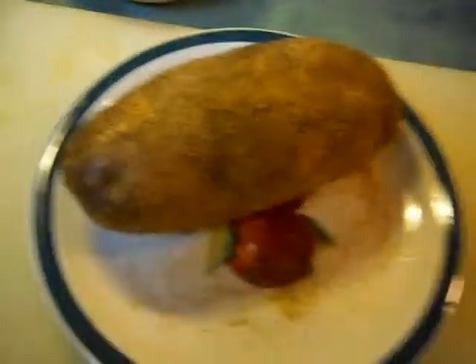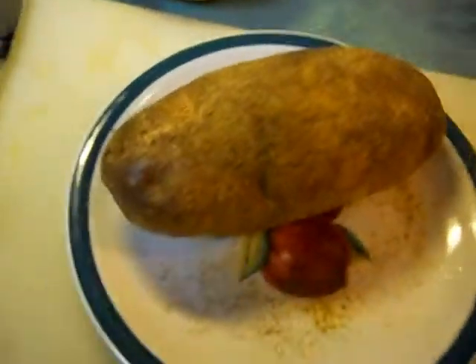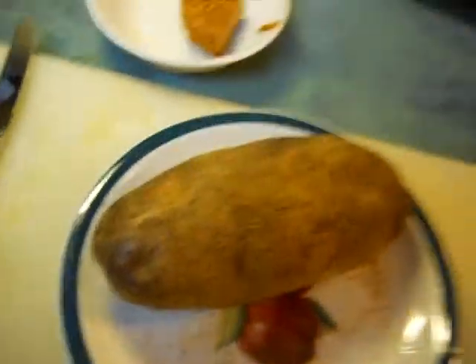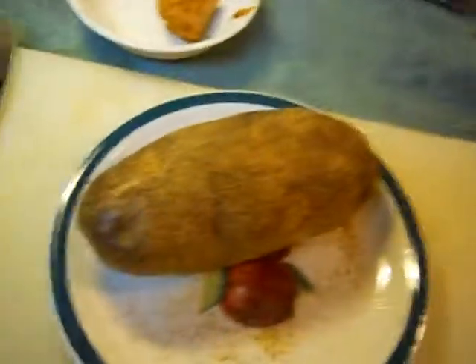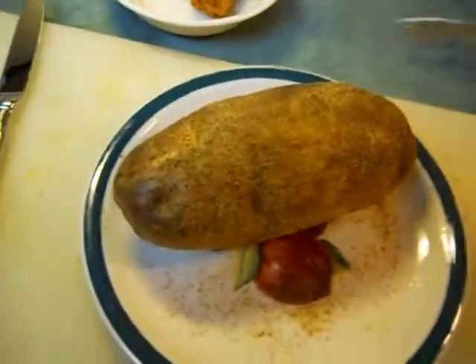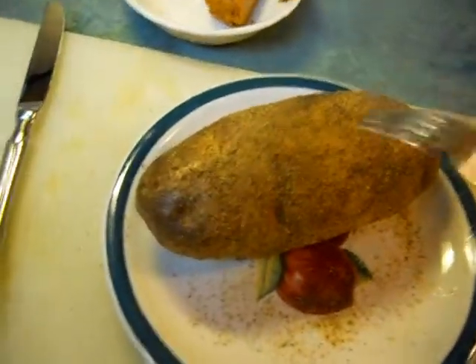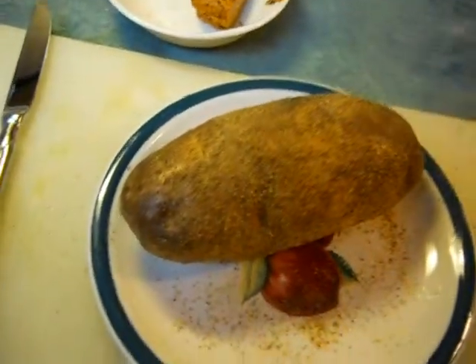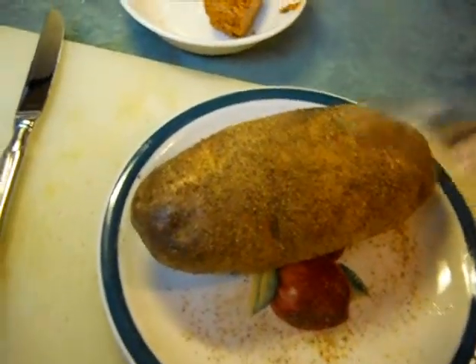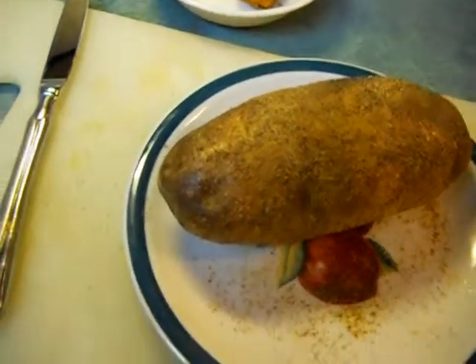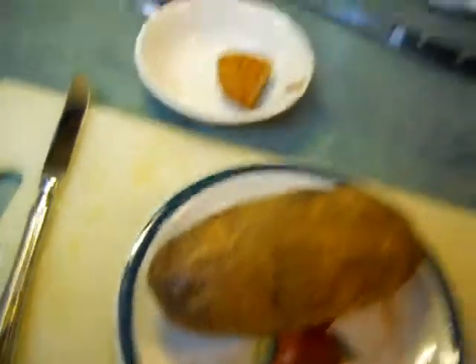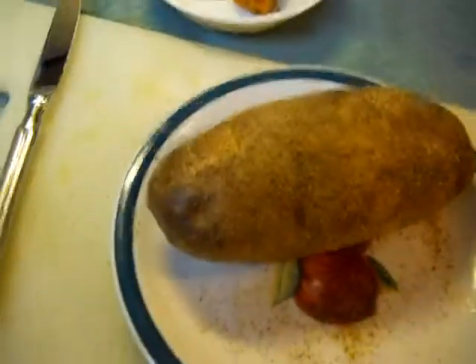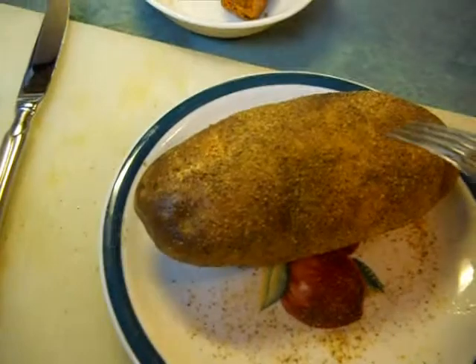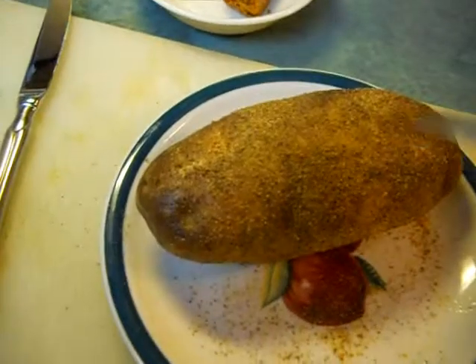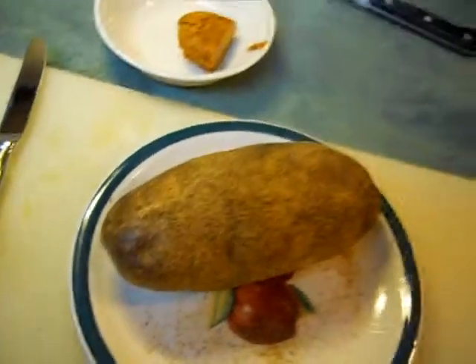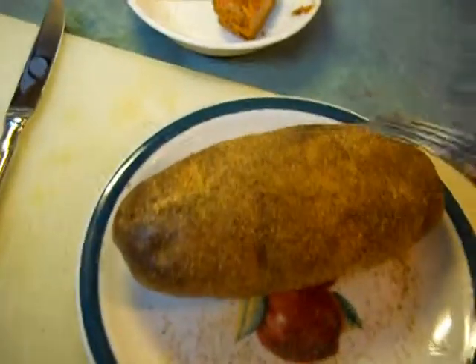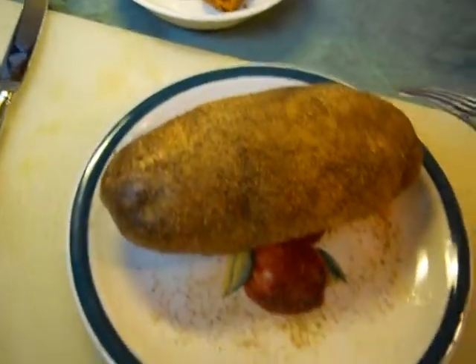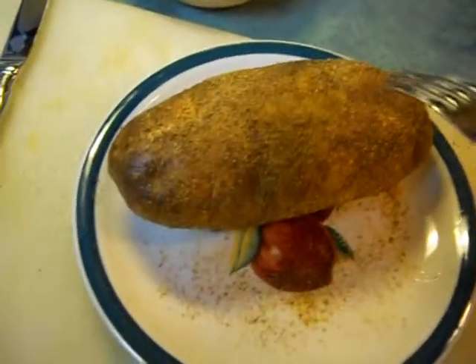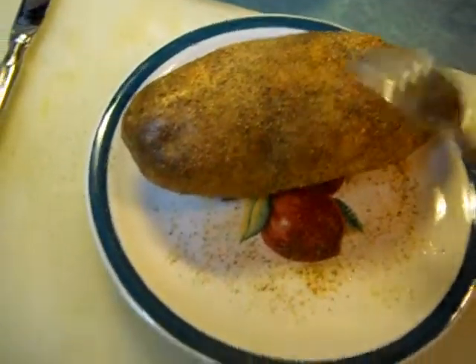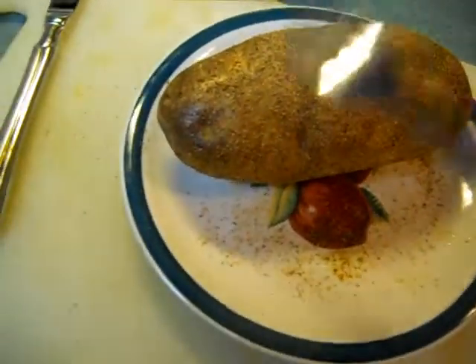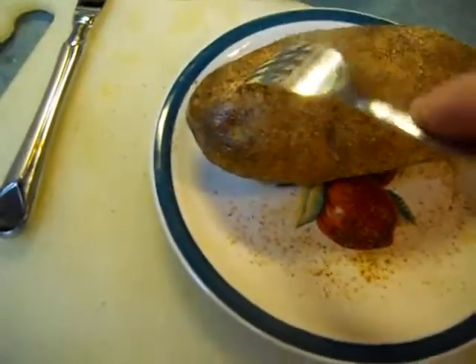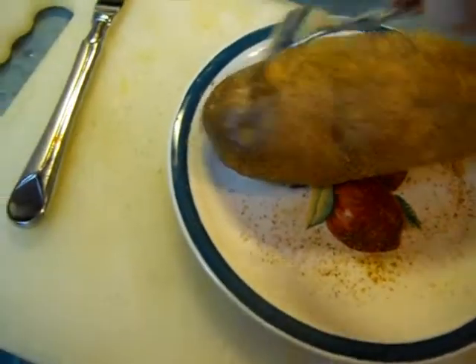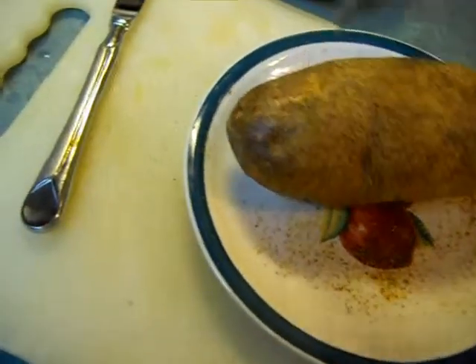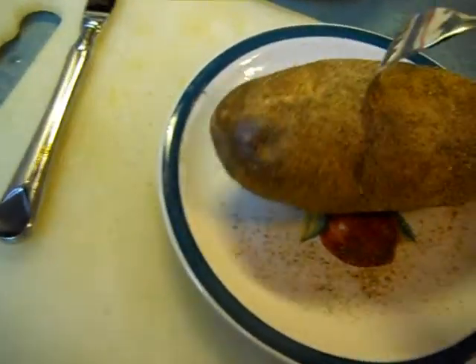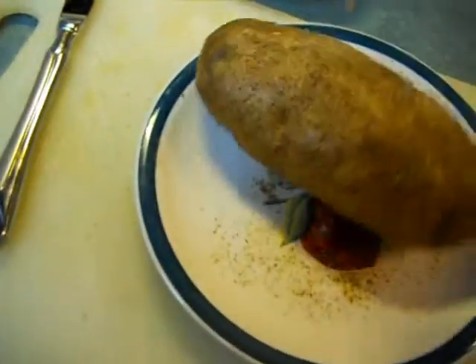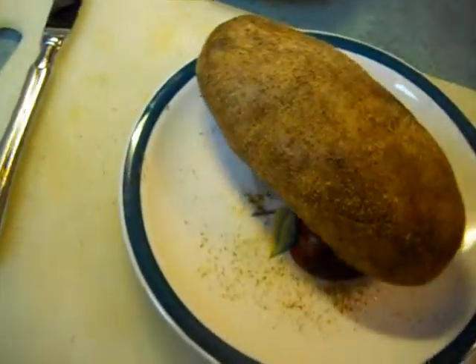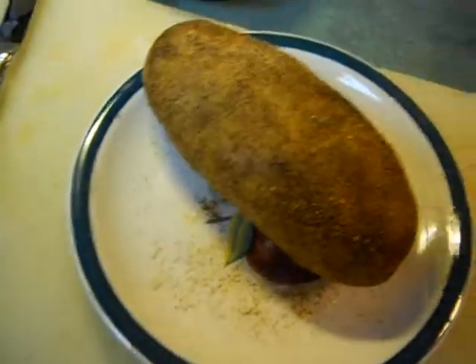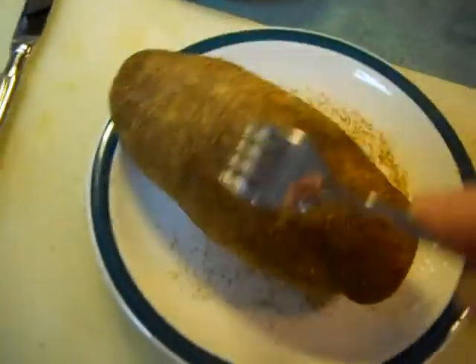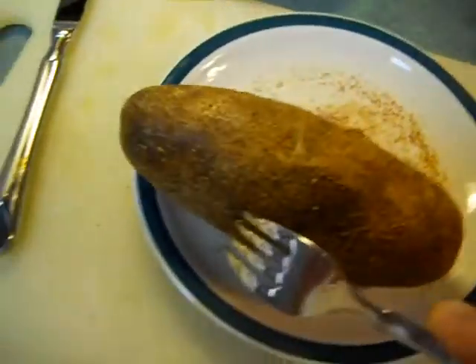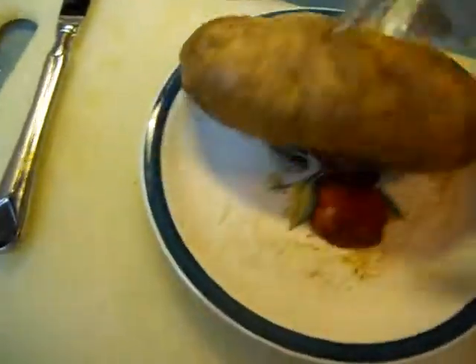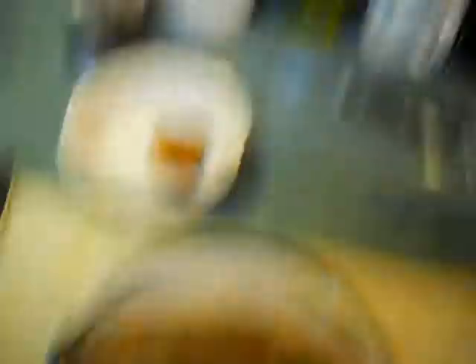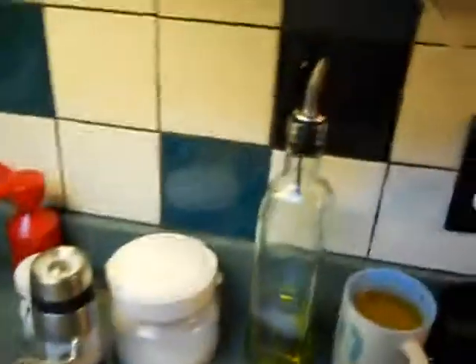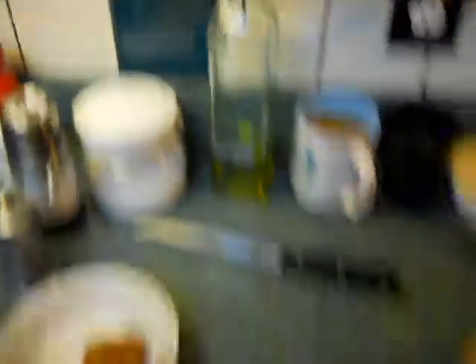So if you do this — 375 to 400 or so — stick the tater in there and then drop the heat immediately. But poke holes all over this tater and coat it in olive oil.